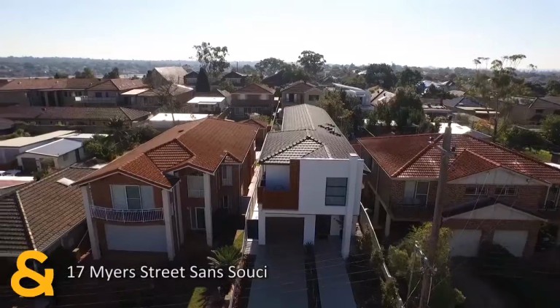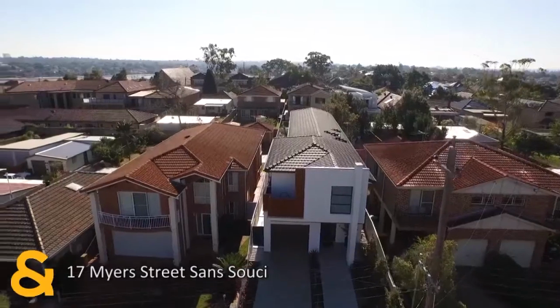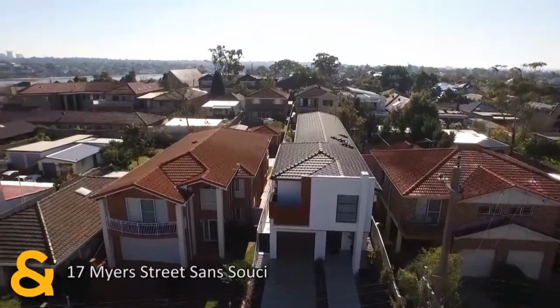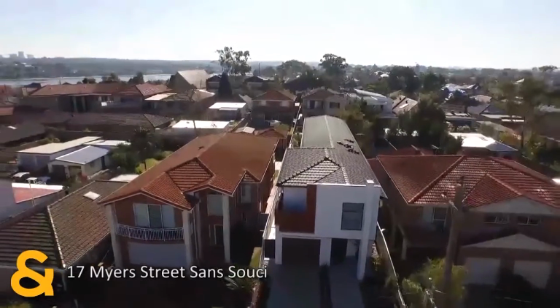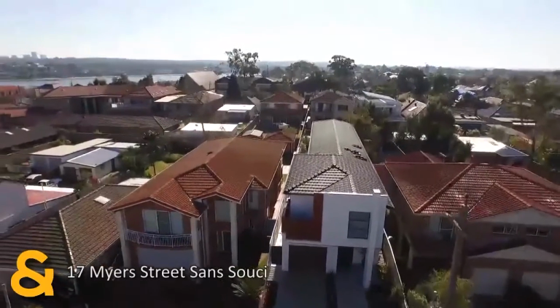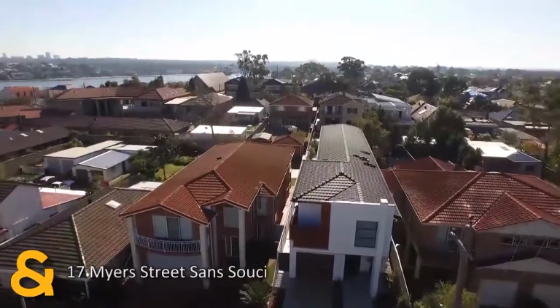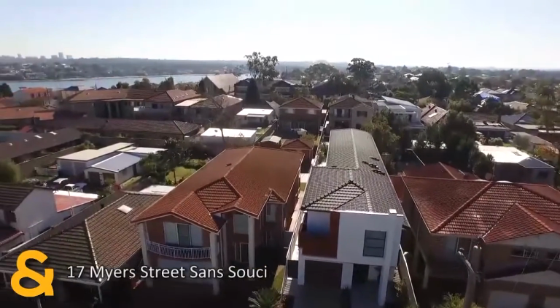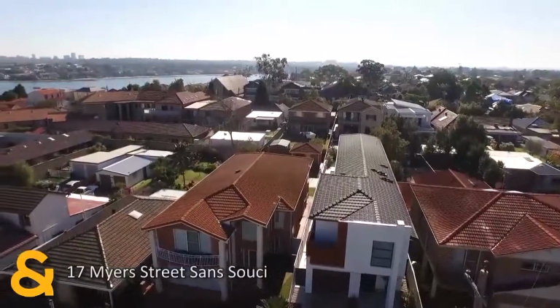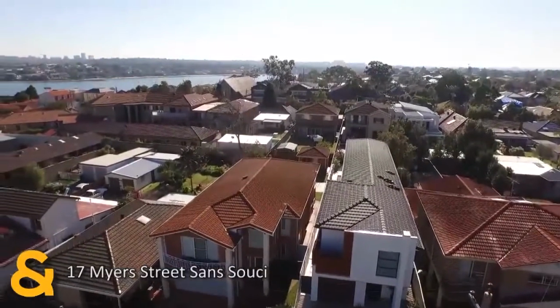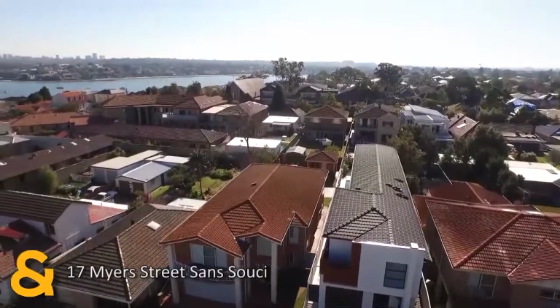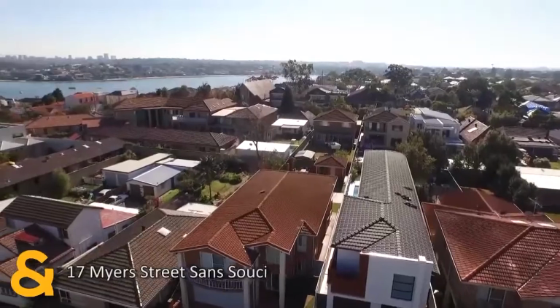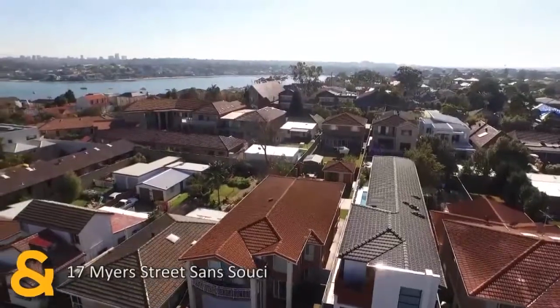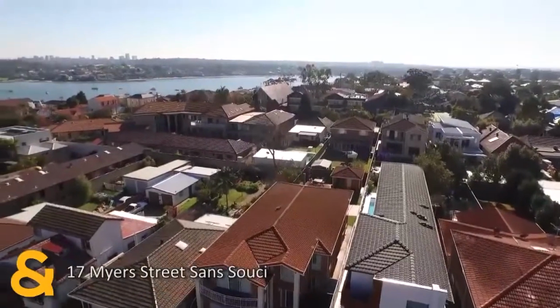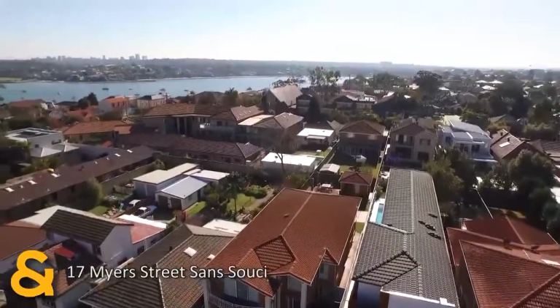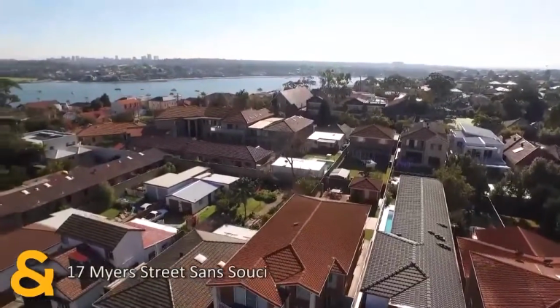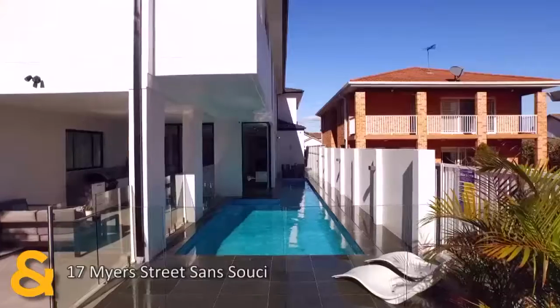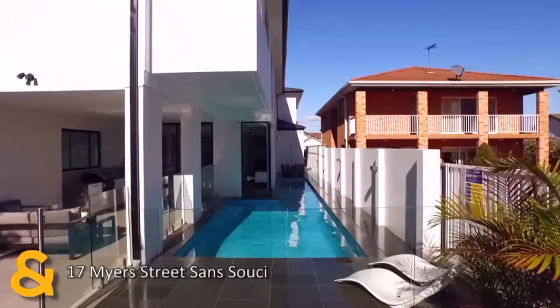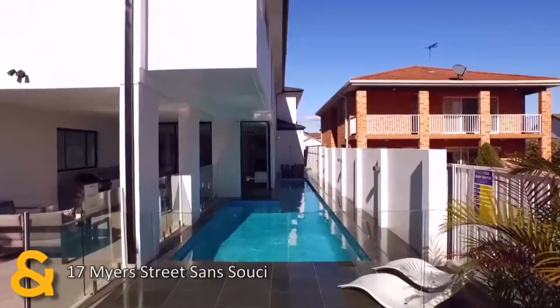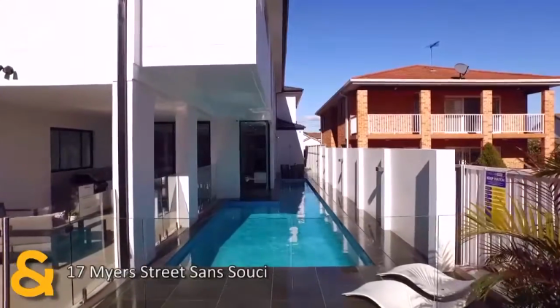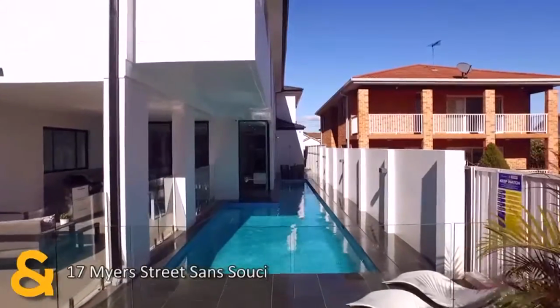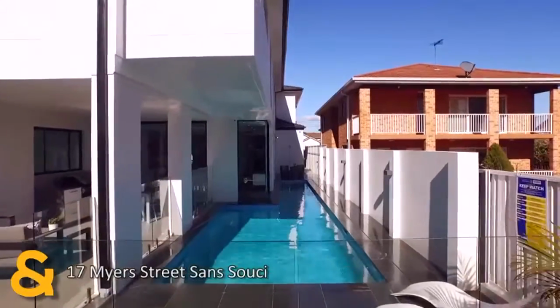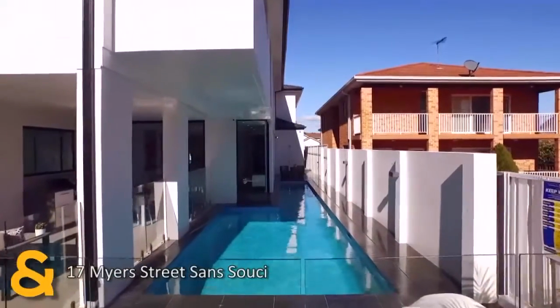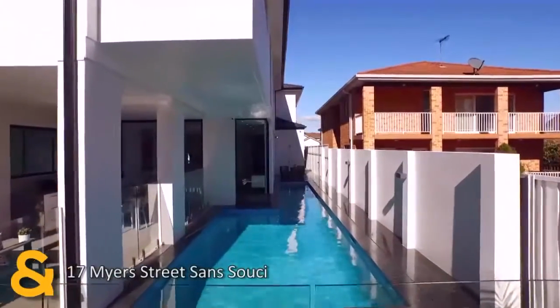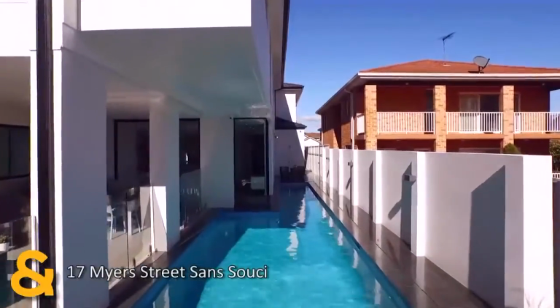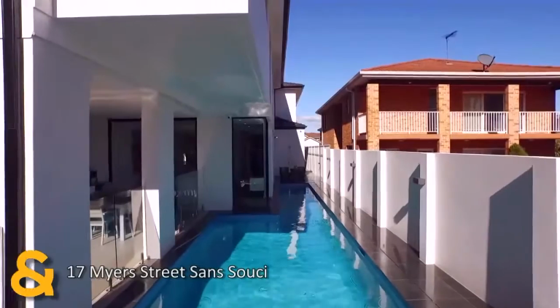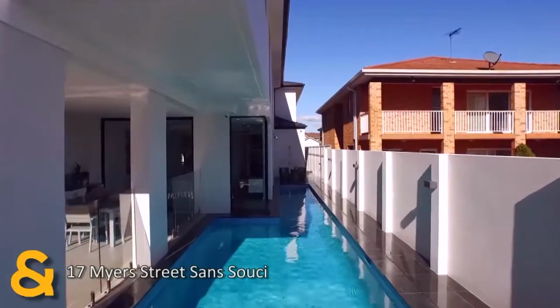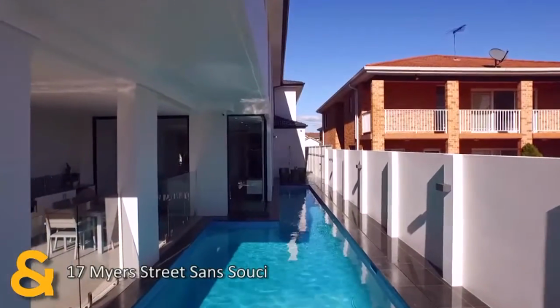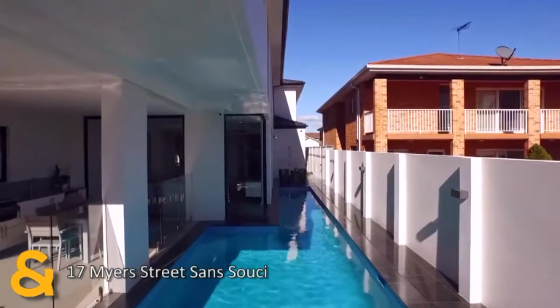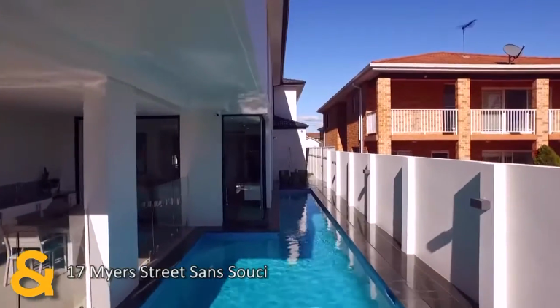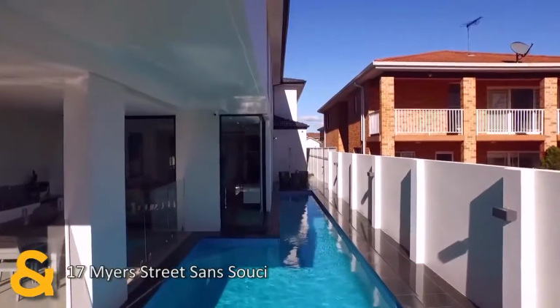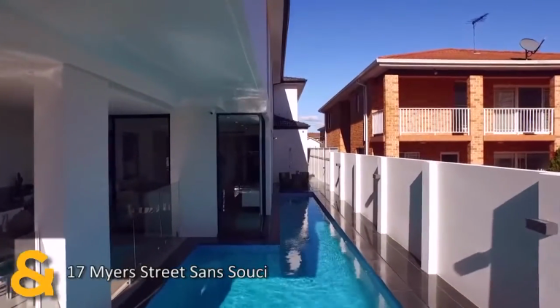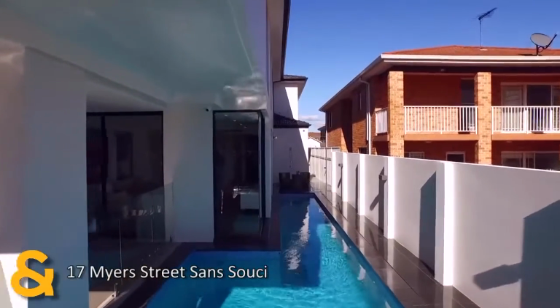As for the exterior, you'll love the gorgeous front and rear landscaping. The backyard also offers a grassed area and a 14-metre self-cleaning lap pool which has to be seen to be believed.